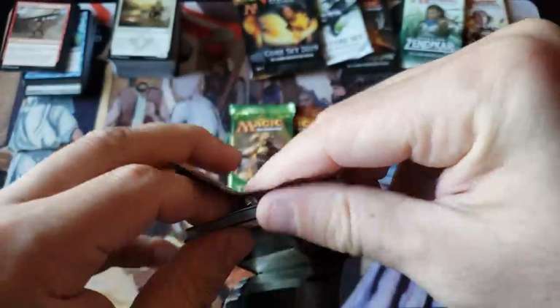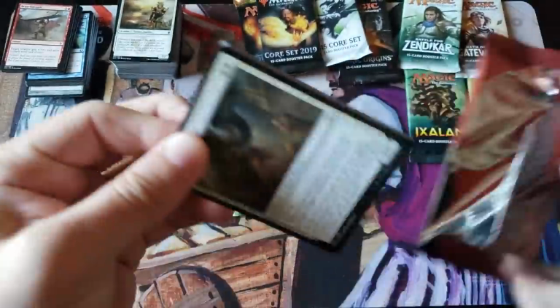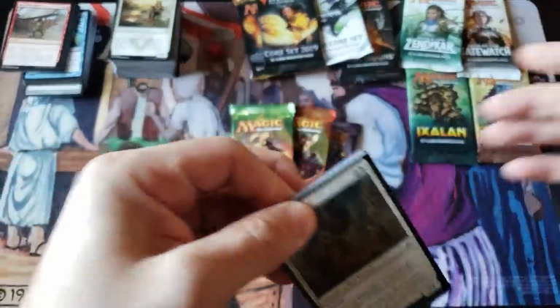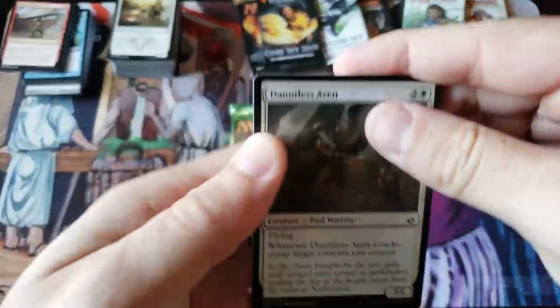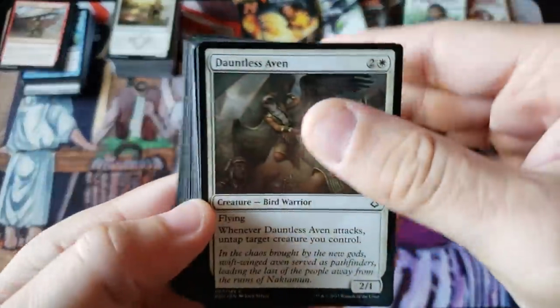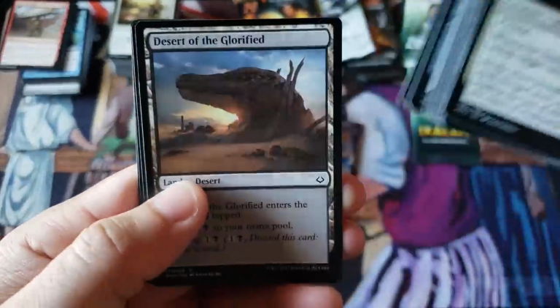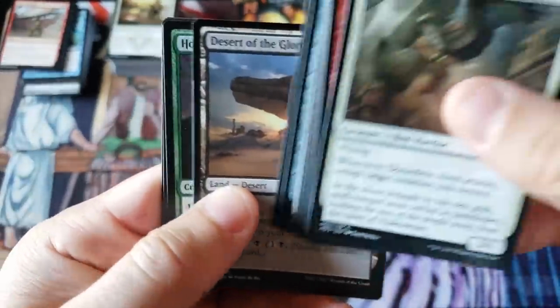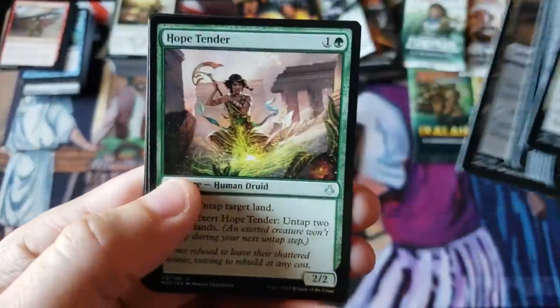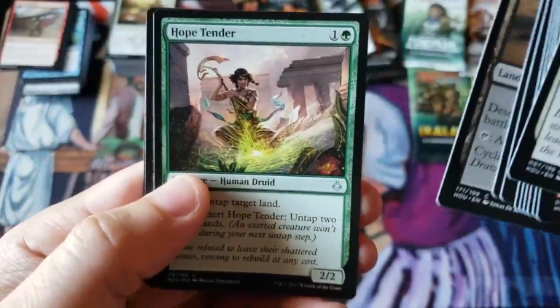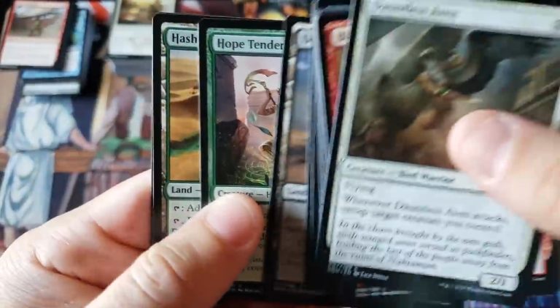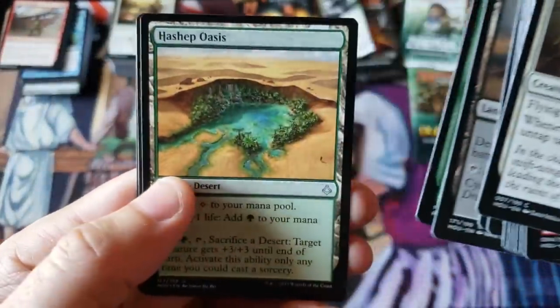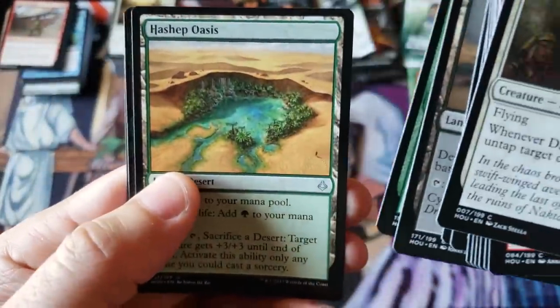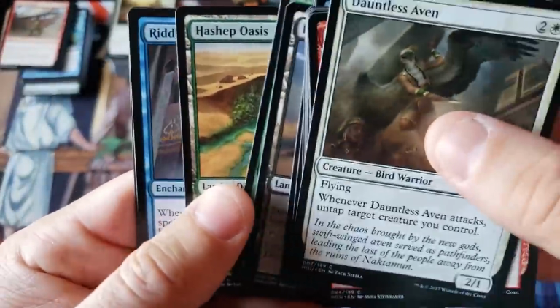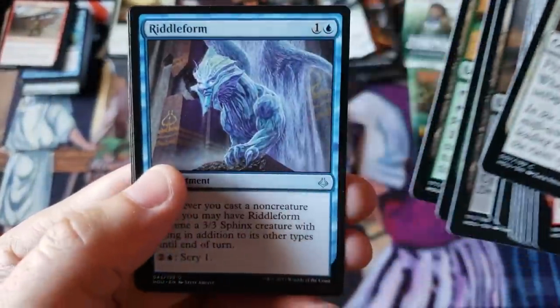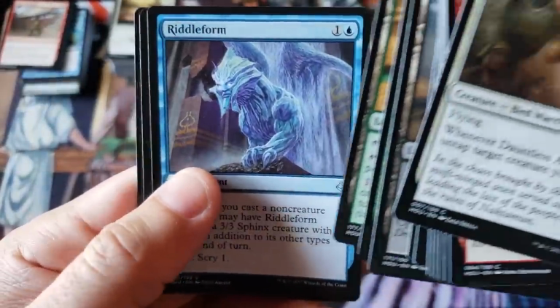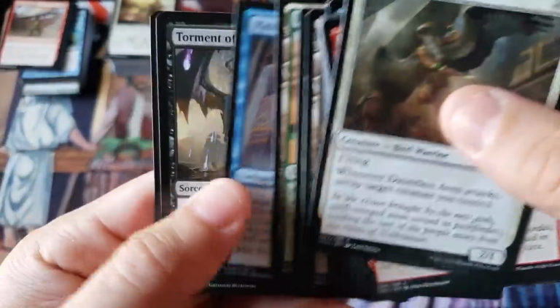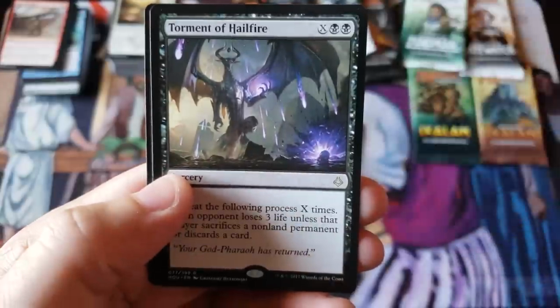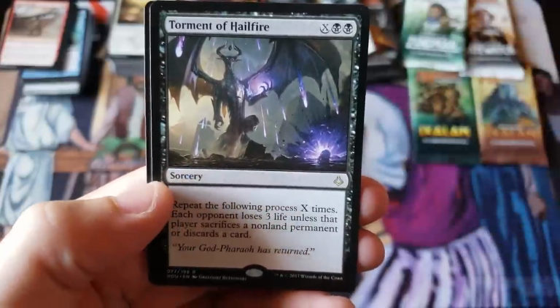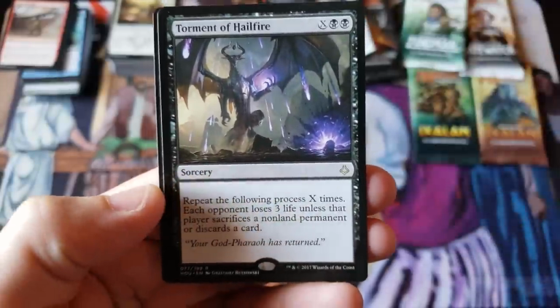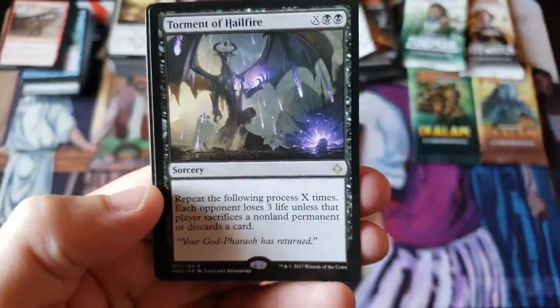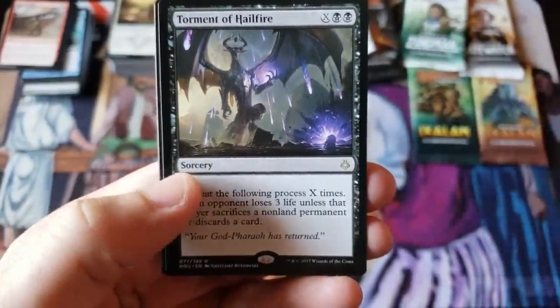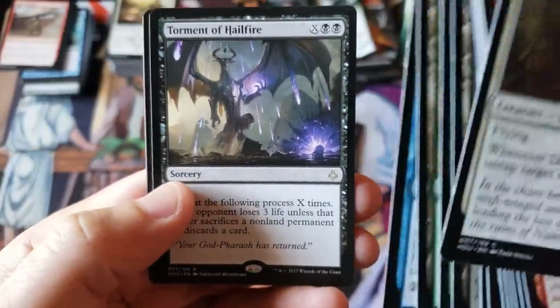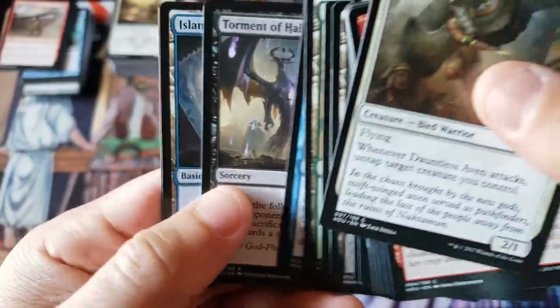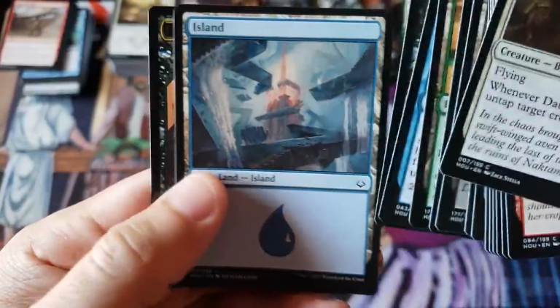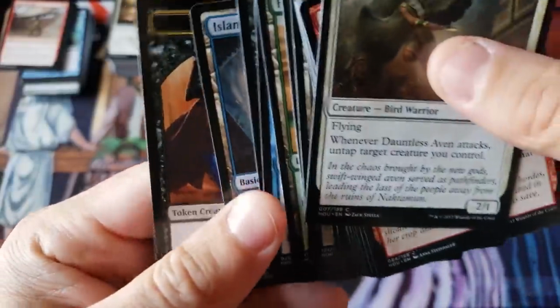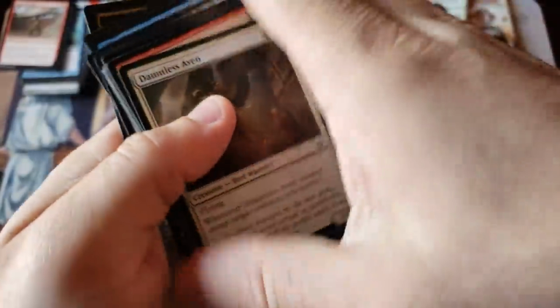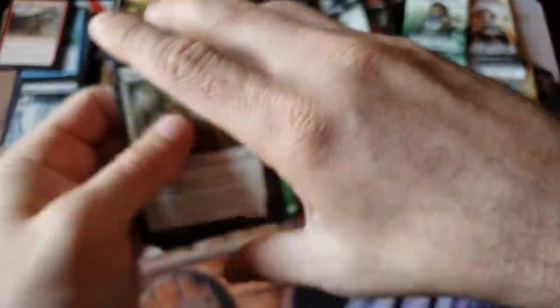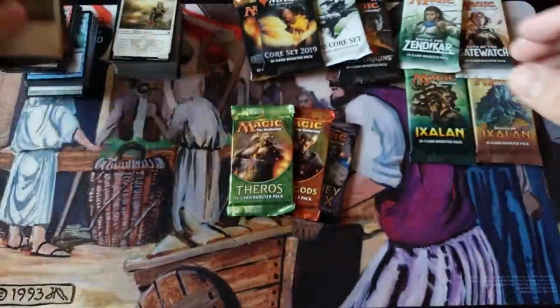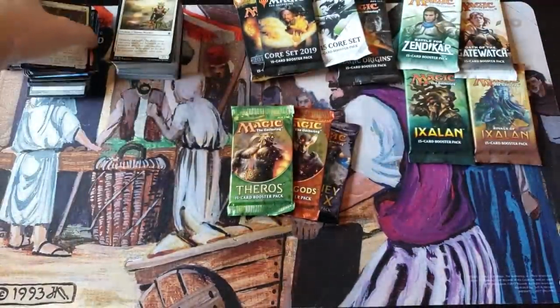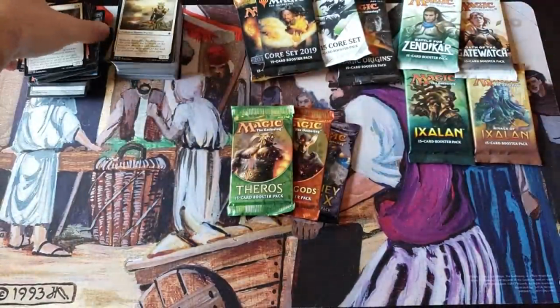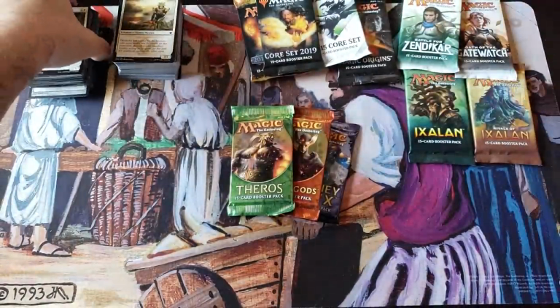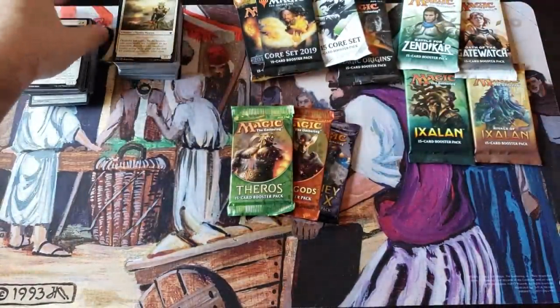Hope Abandoned, Oasis, Riddleform, and Torment of Hailfire — yeah, I remember that was a few bucks at one point in time, never really a home run card.